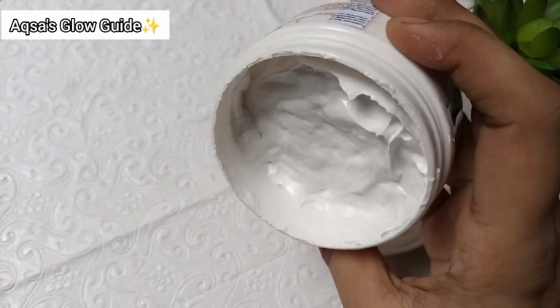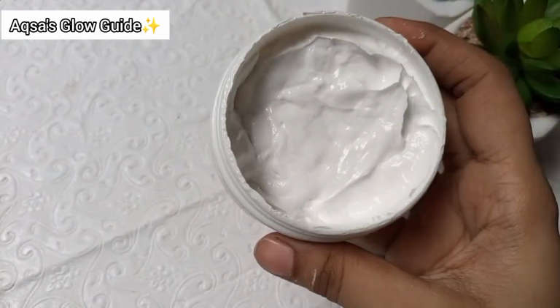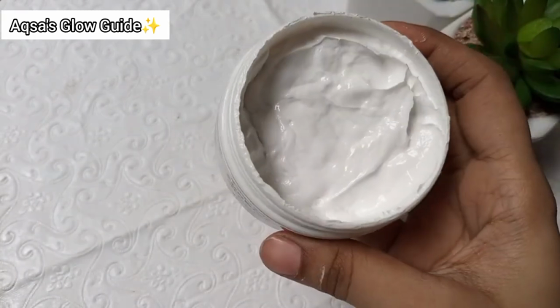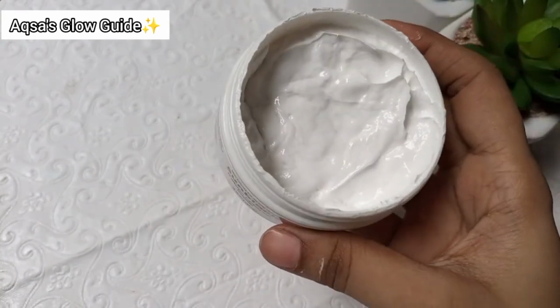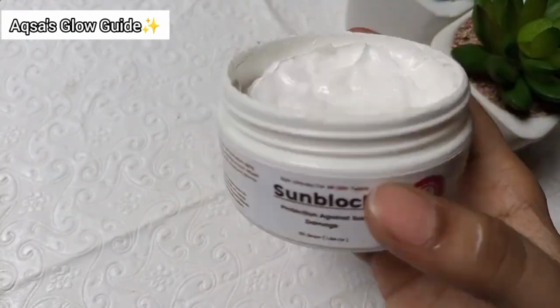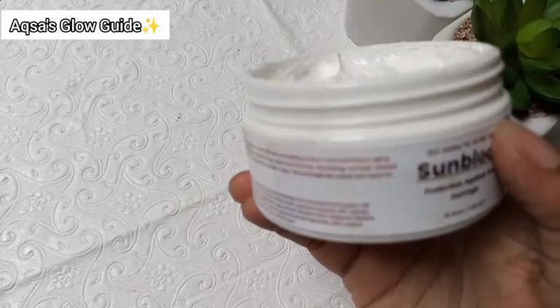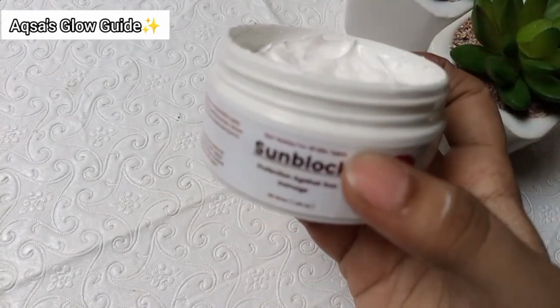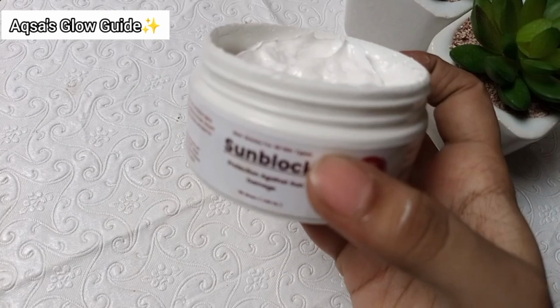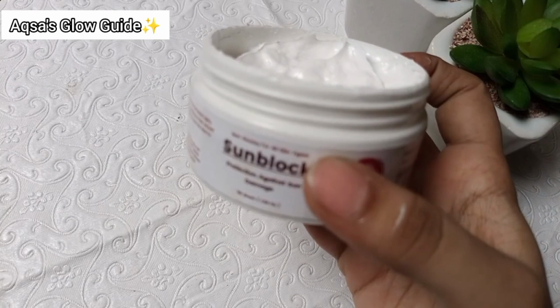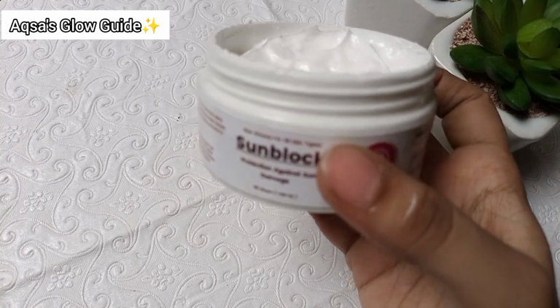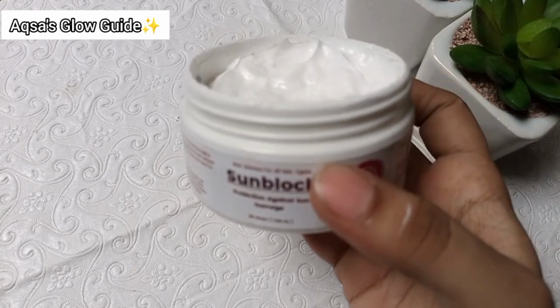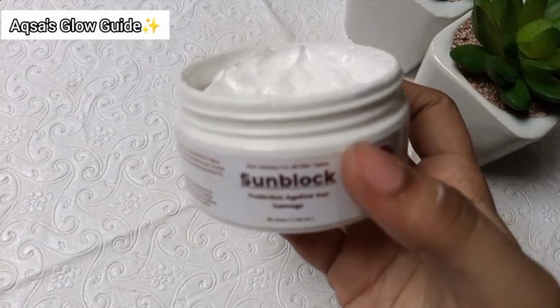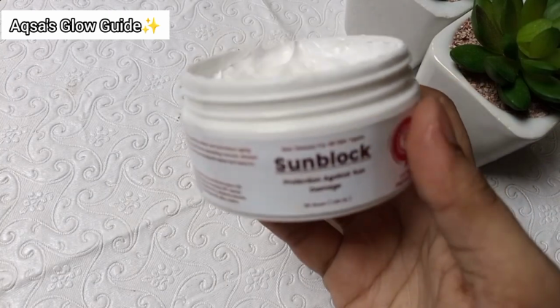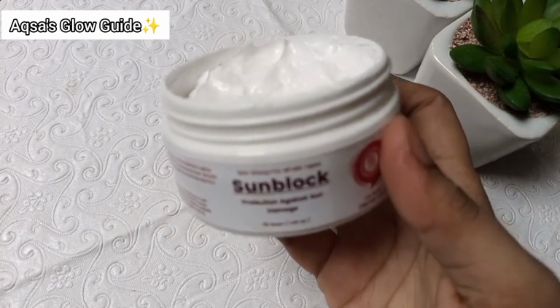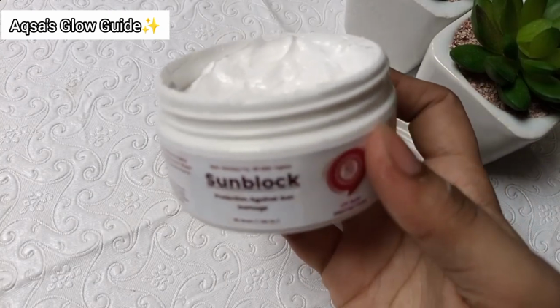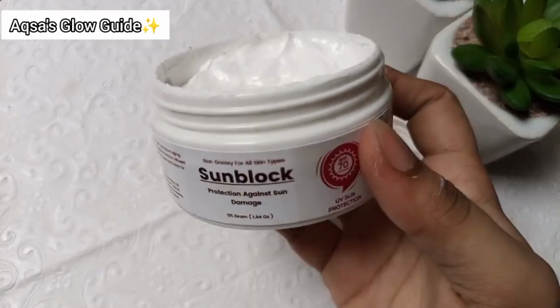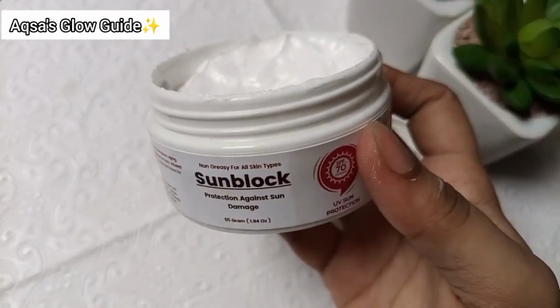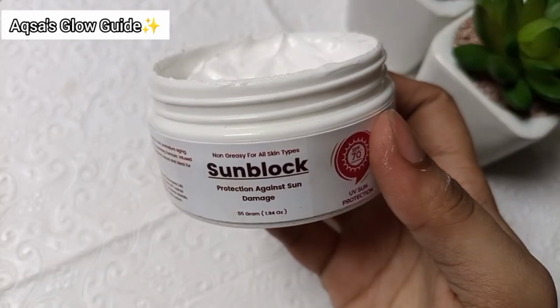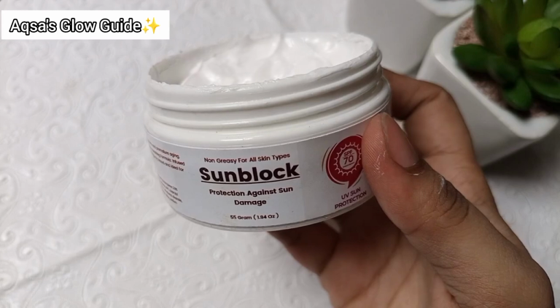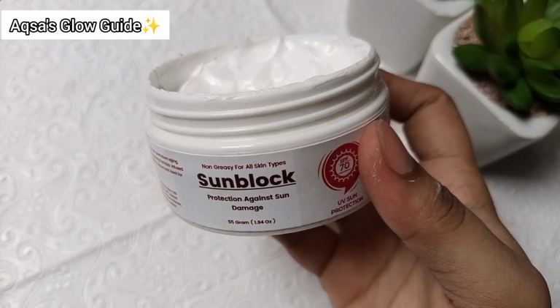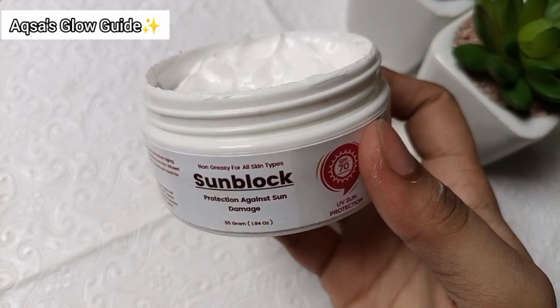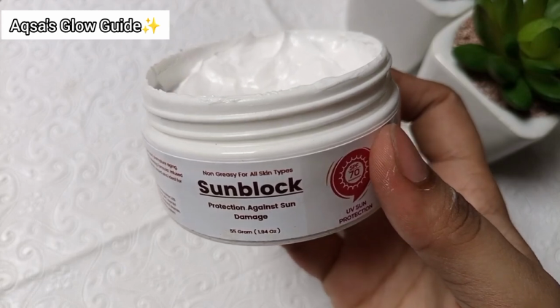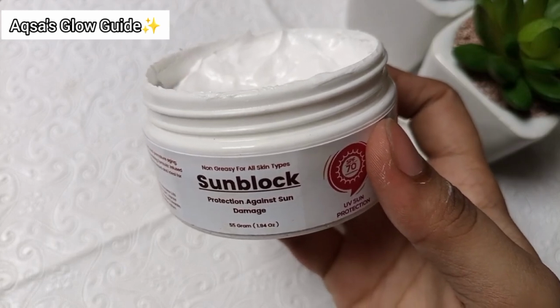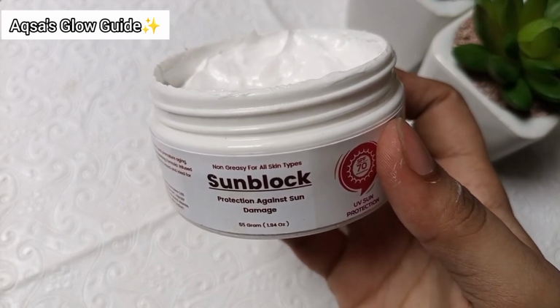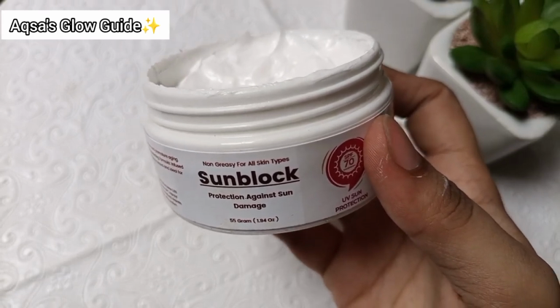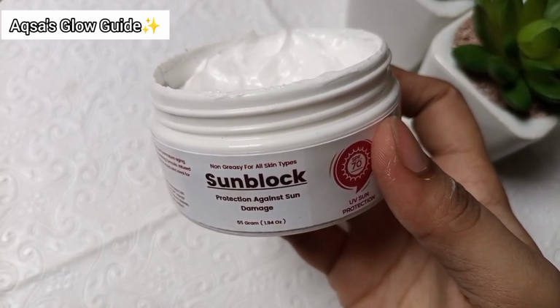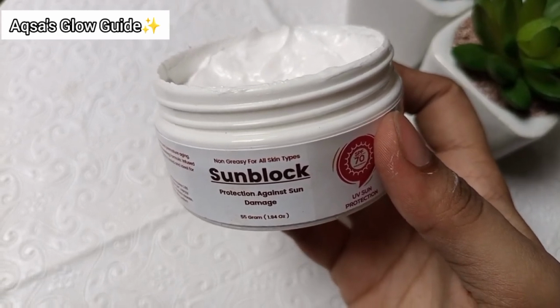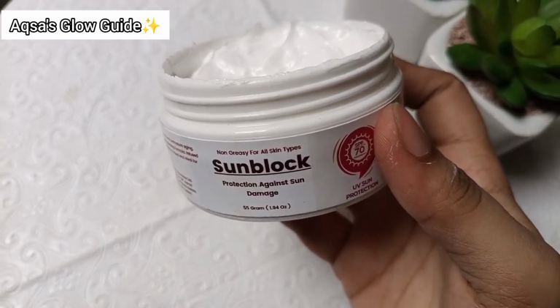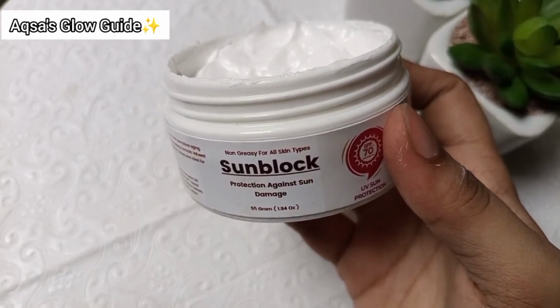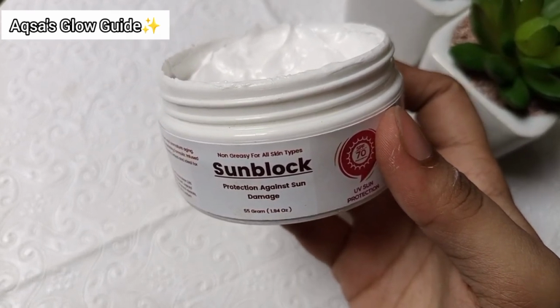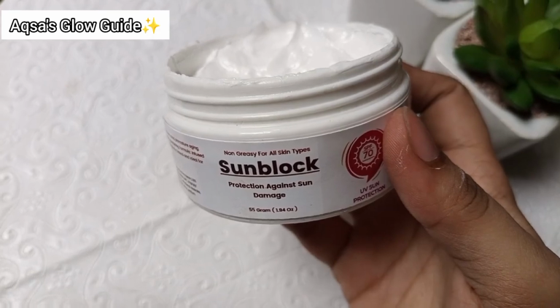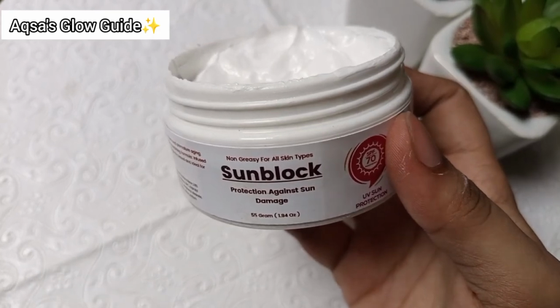I have been using this jar and it lasts about 2 months. But don't forget — you have to reapply it after some time. Now let me show you the application.